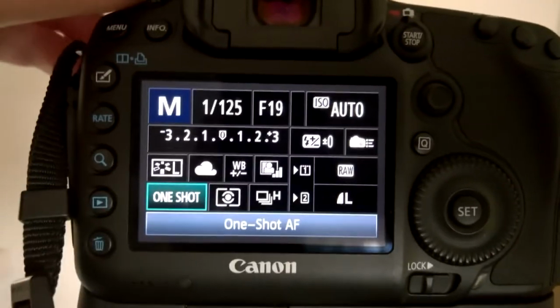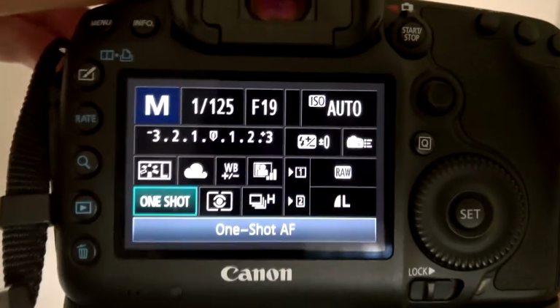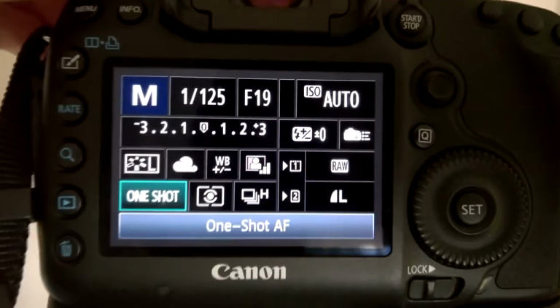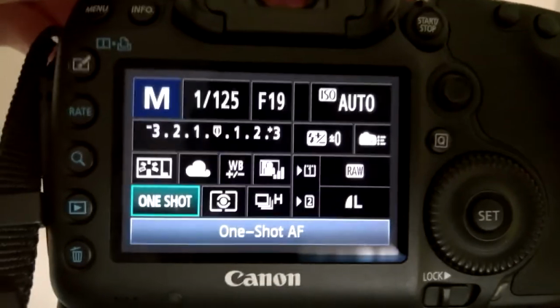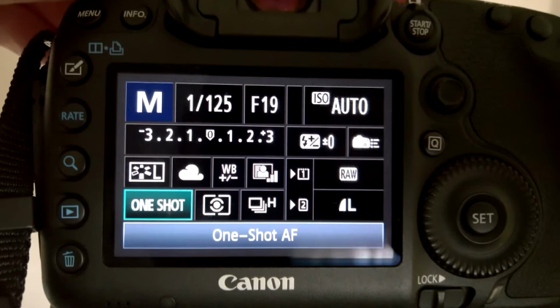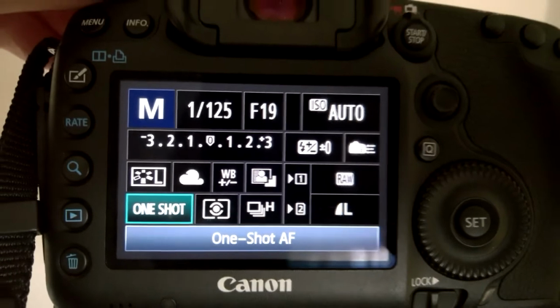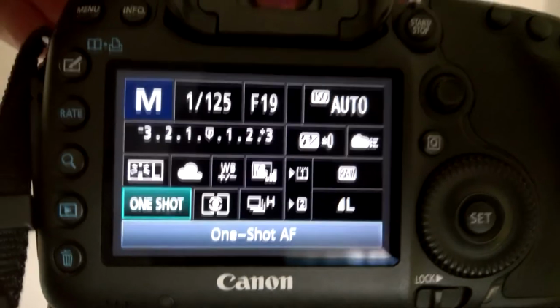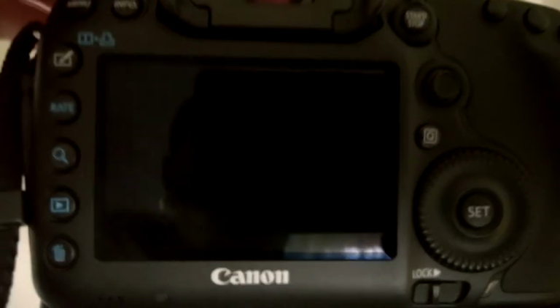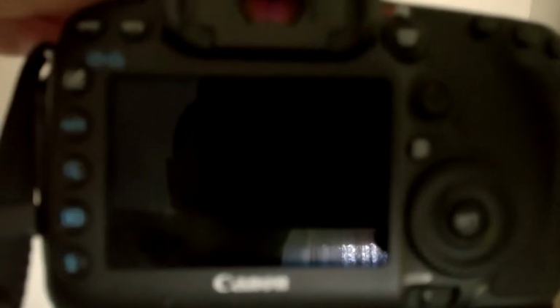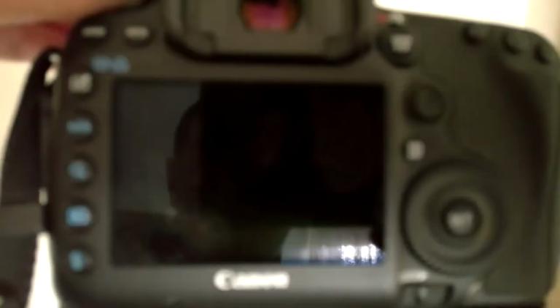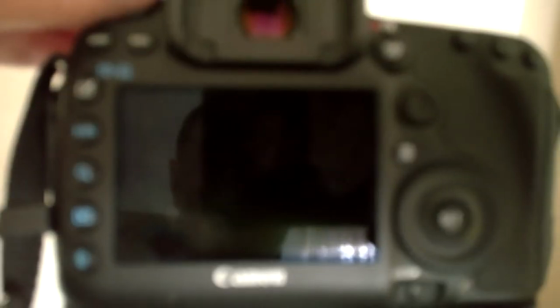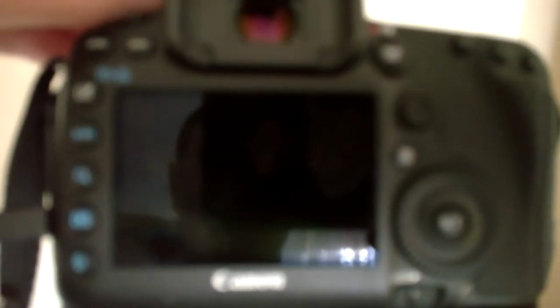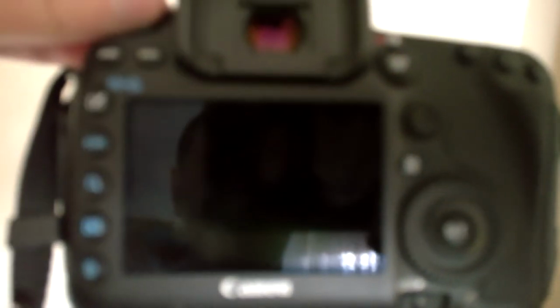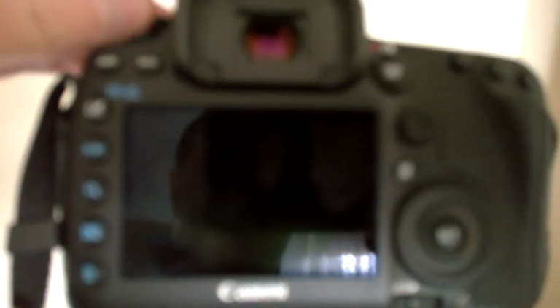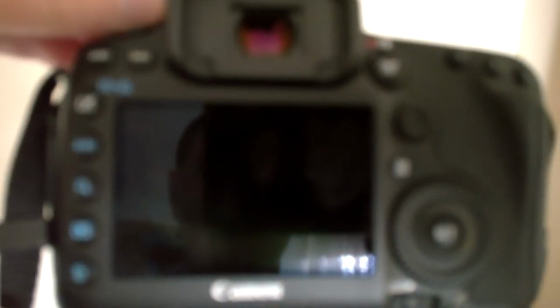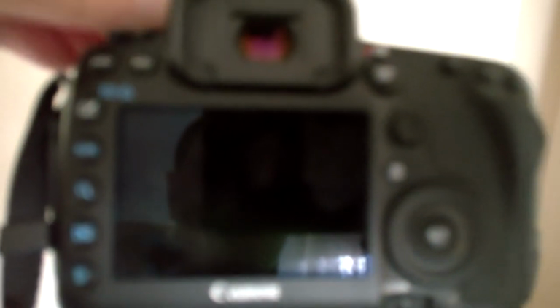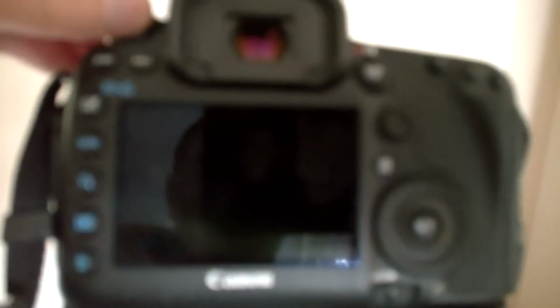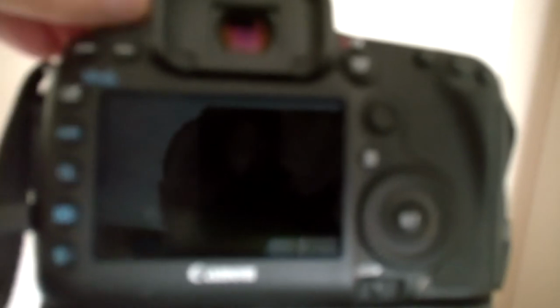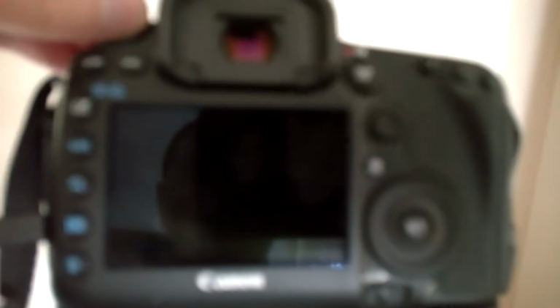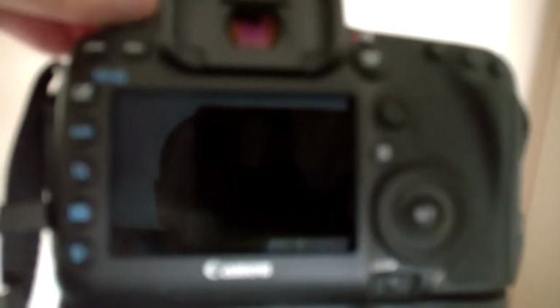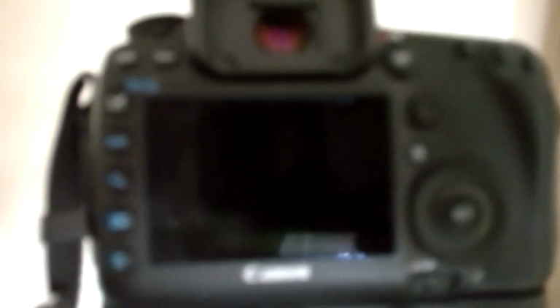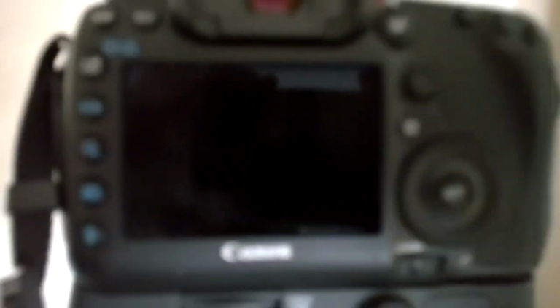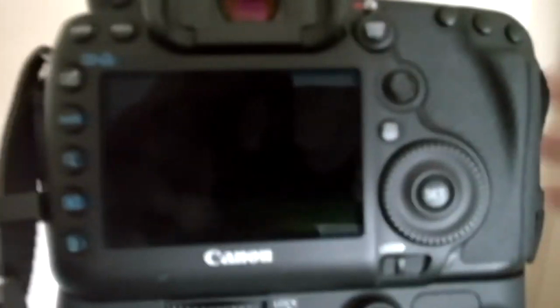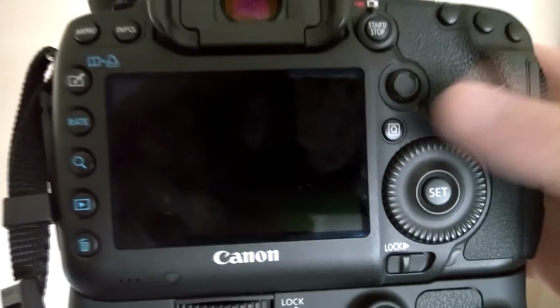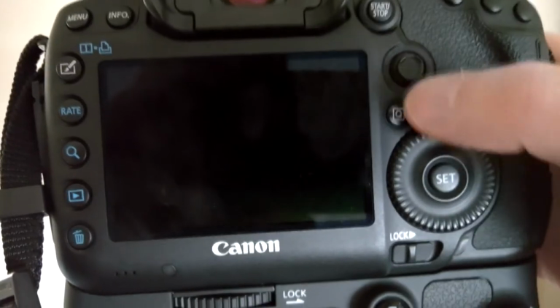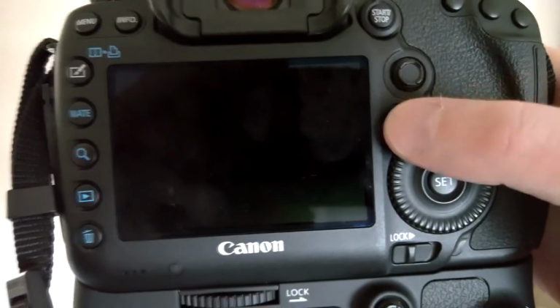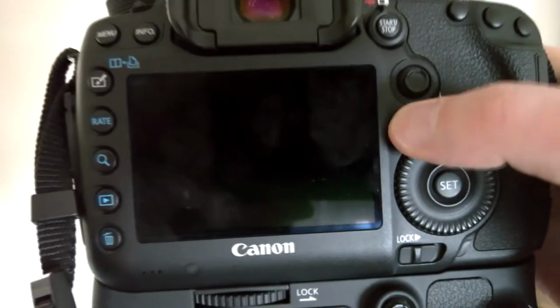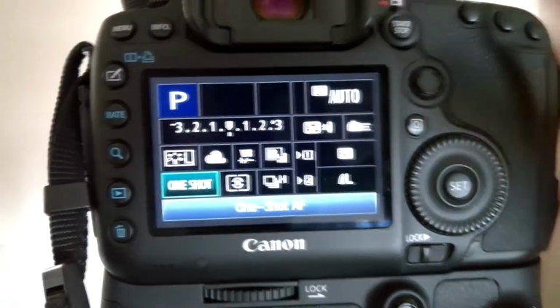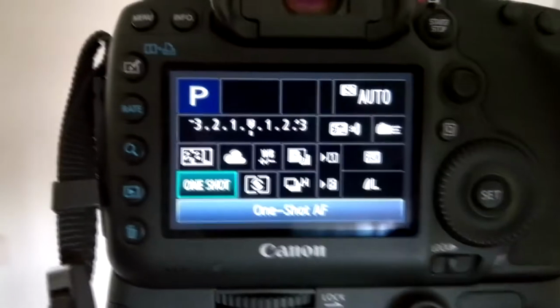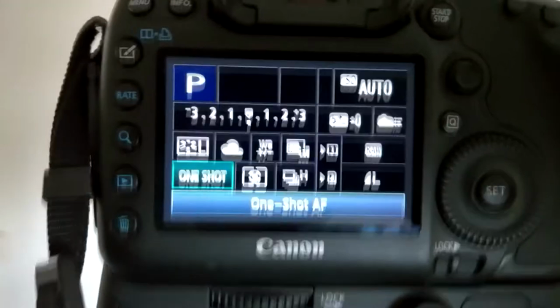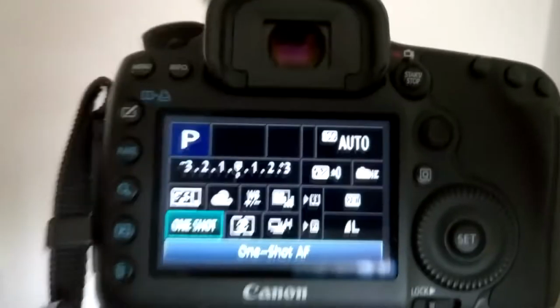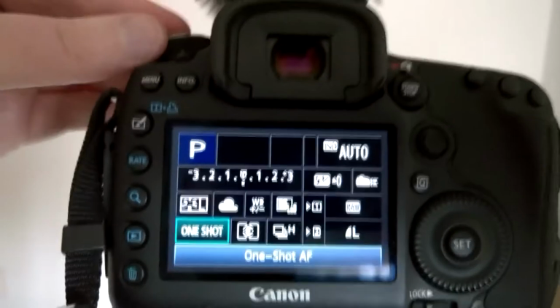I prefer to probably use something else, but you can use whatever setting that you want. I'm just going to change the setting to TV mode, which is essentially shutter mode.